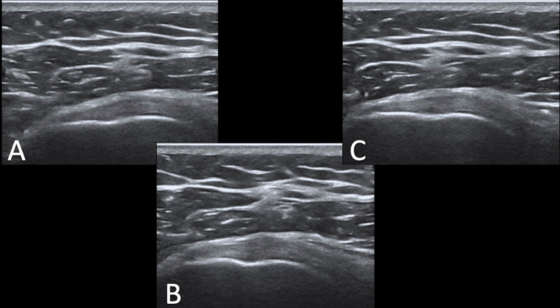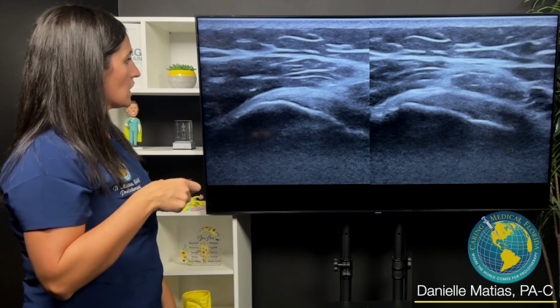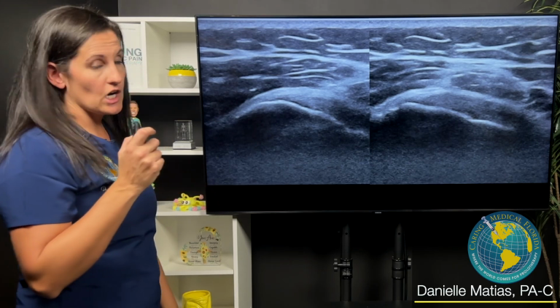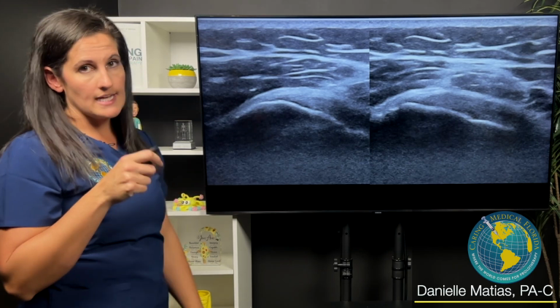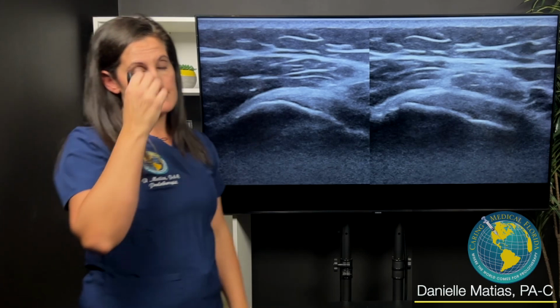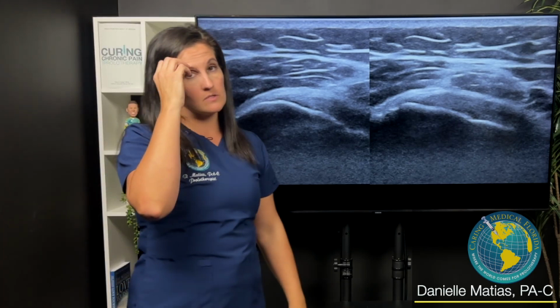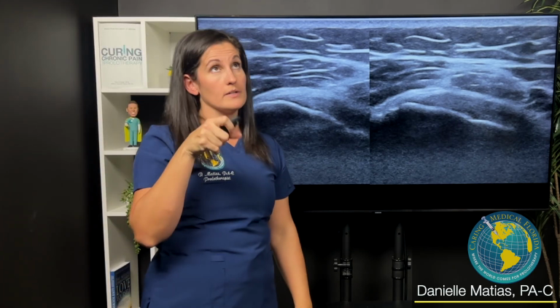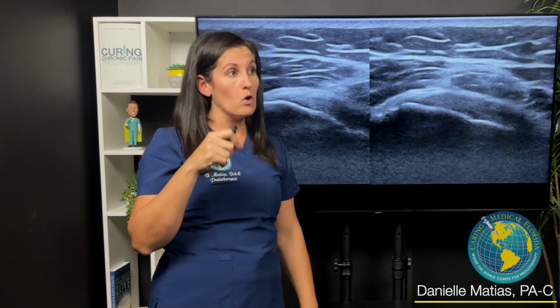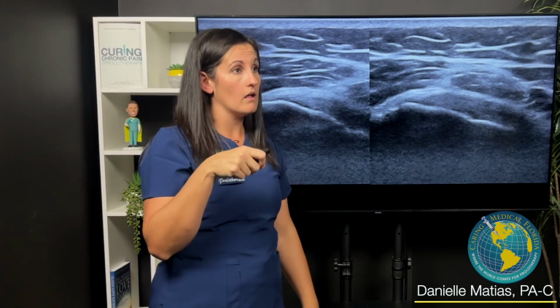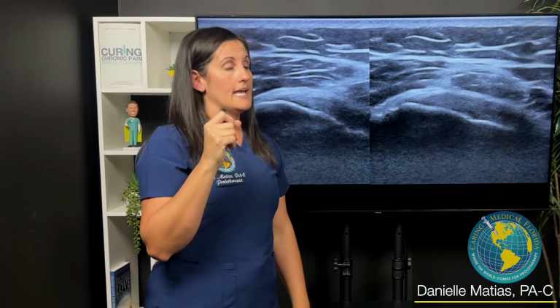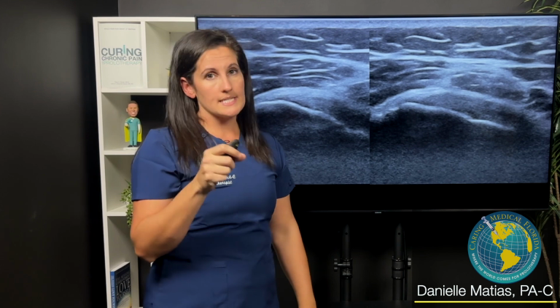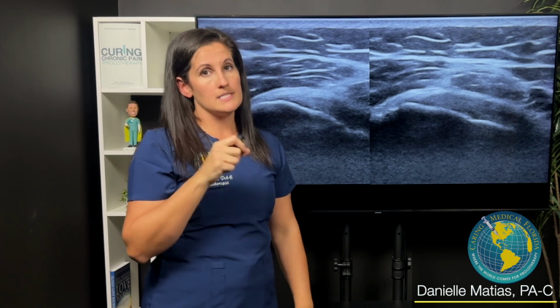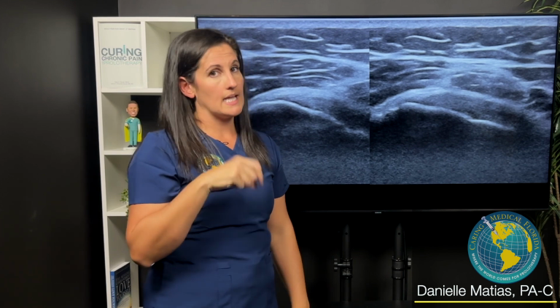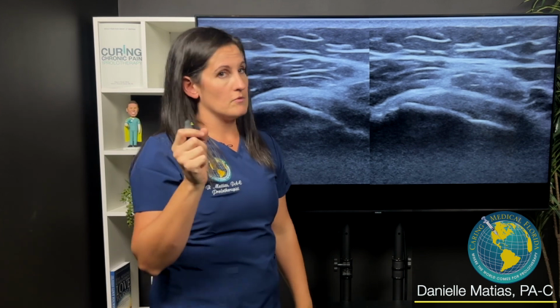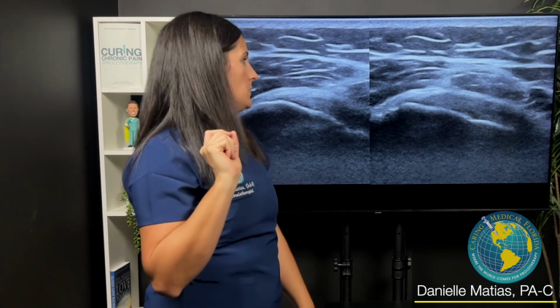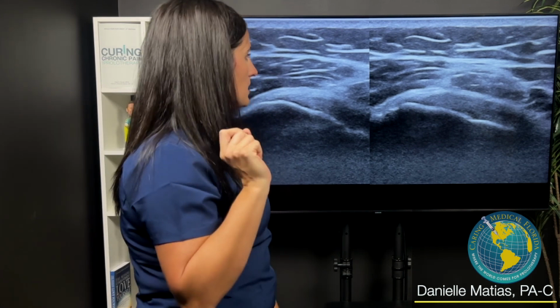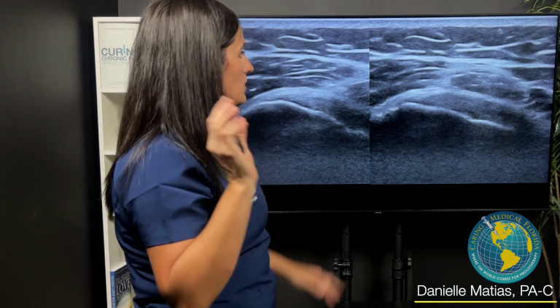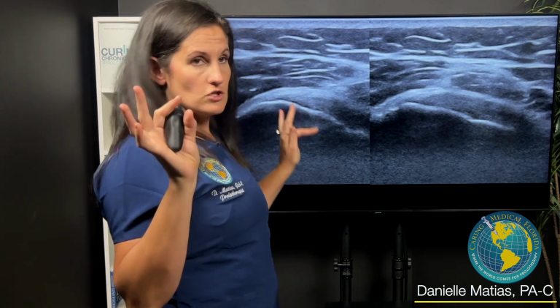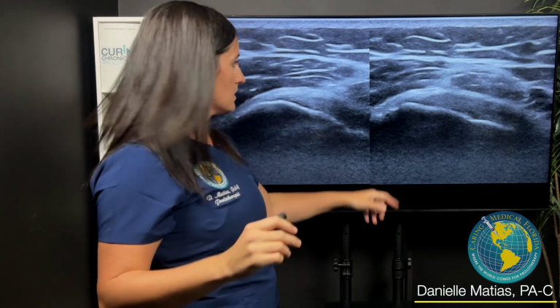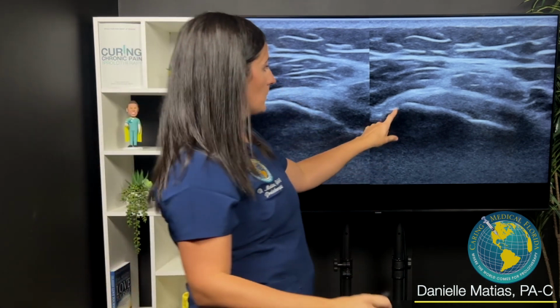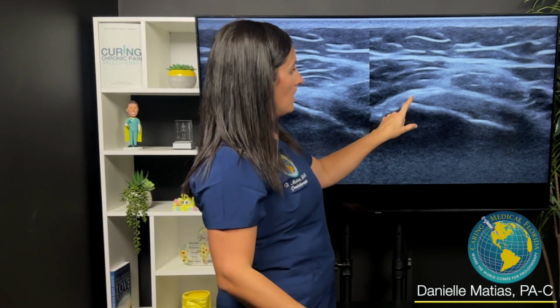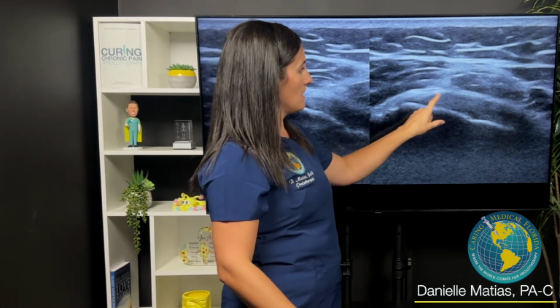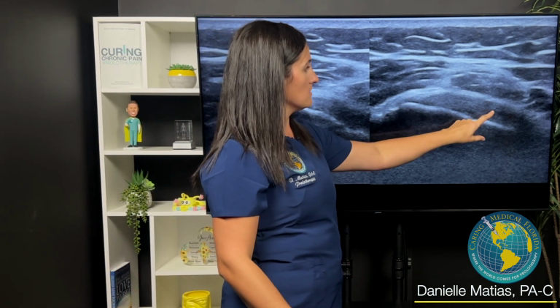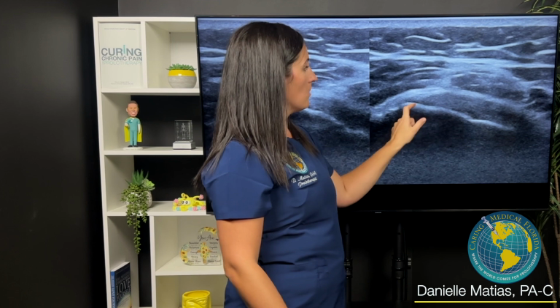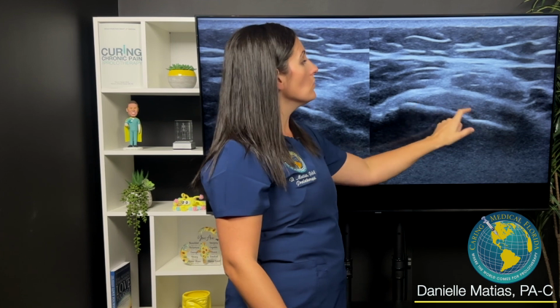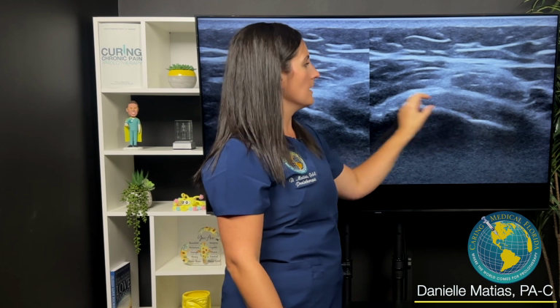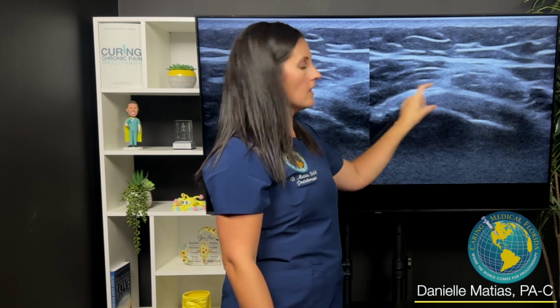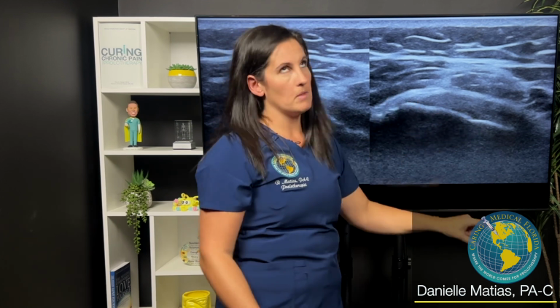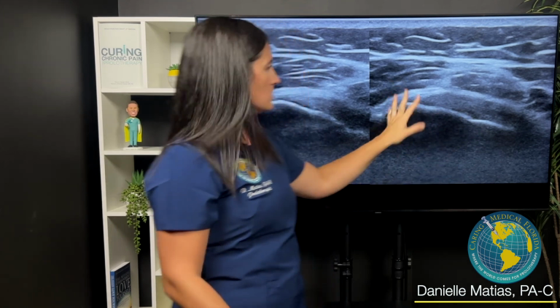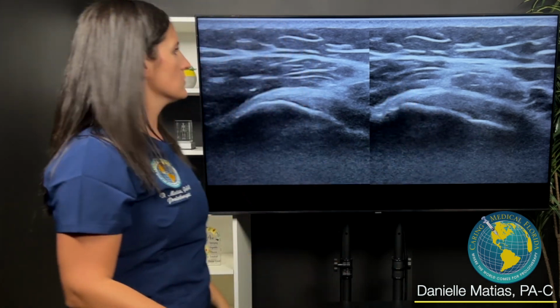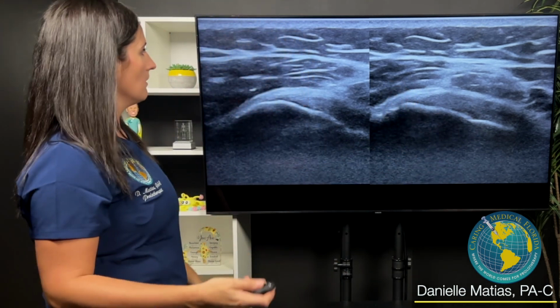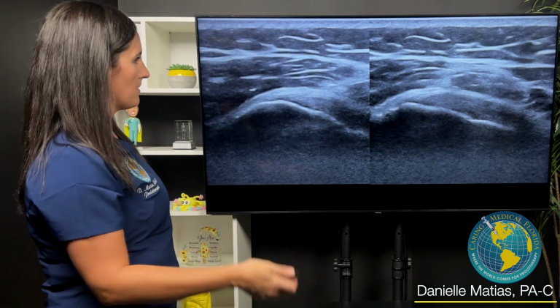This is her at her last appointment. She was doing so well — she just came in to get it scanned again before she went off to college and make sure she was good to swim. And this looks beautiful. These young, healthy people just heal so well. It's fabulous.